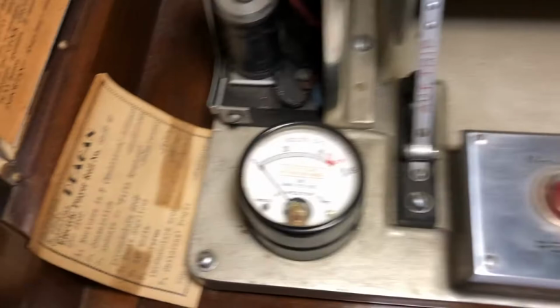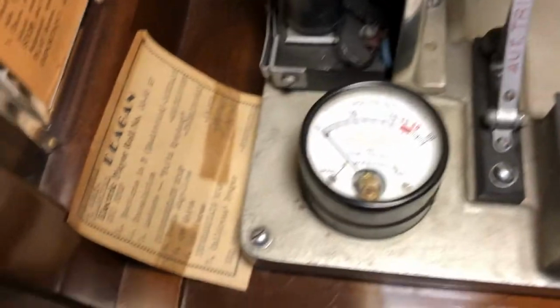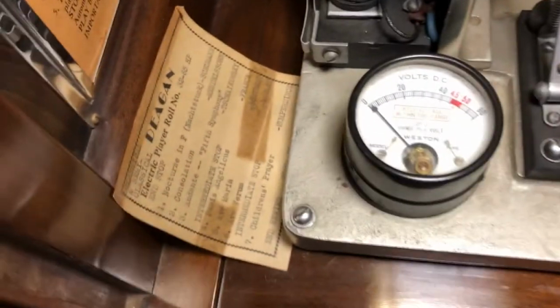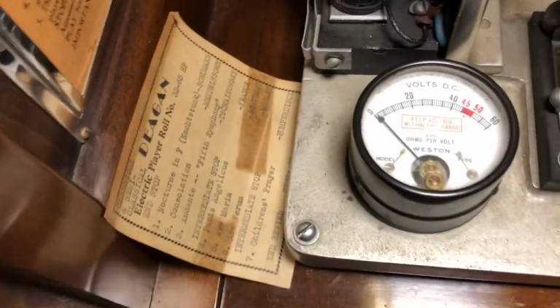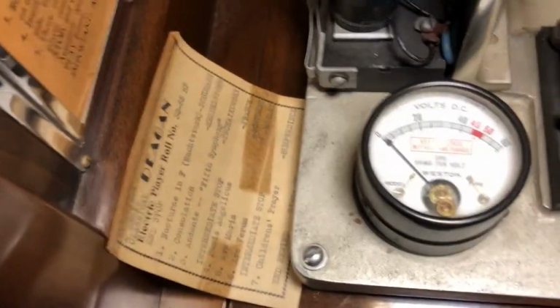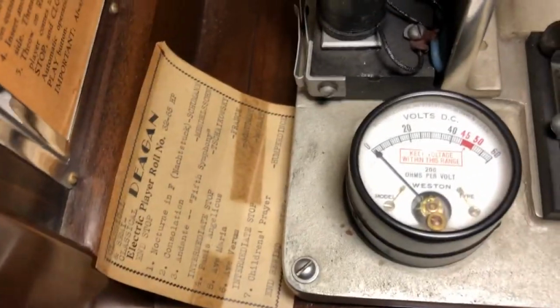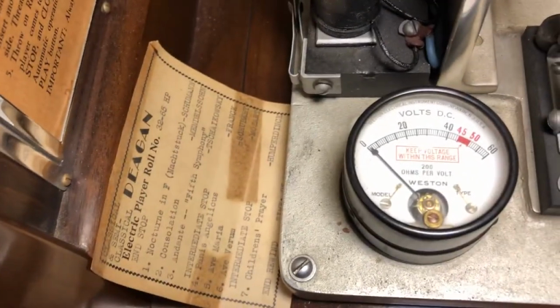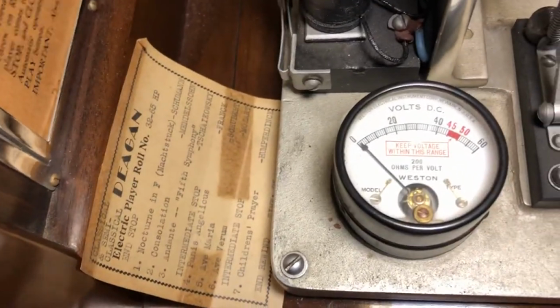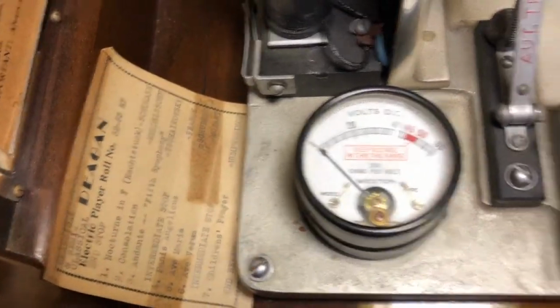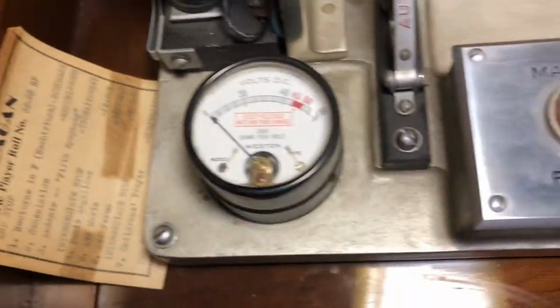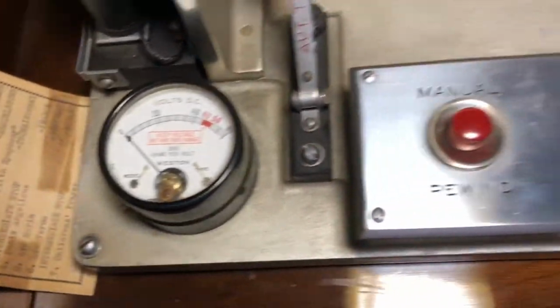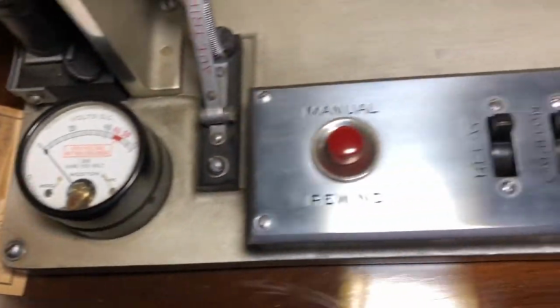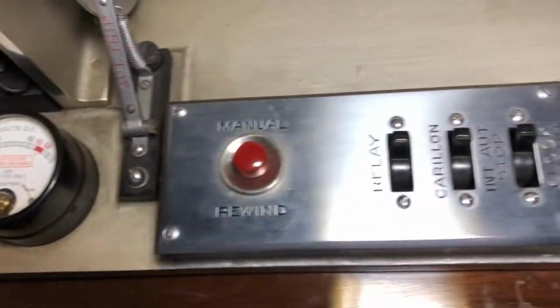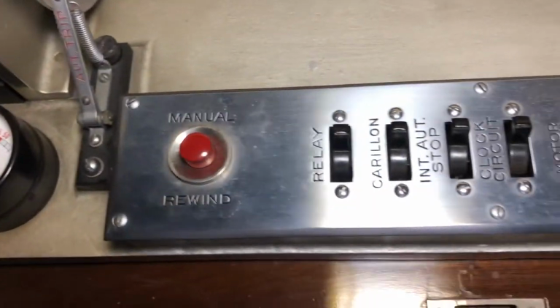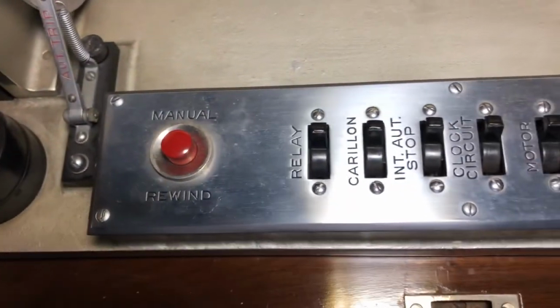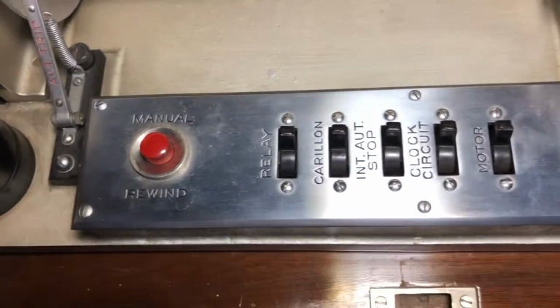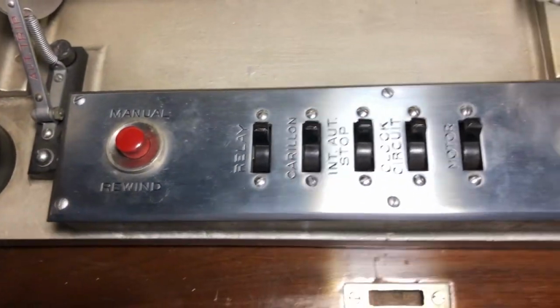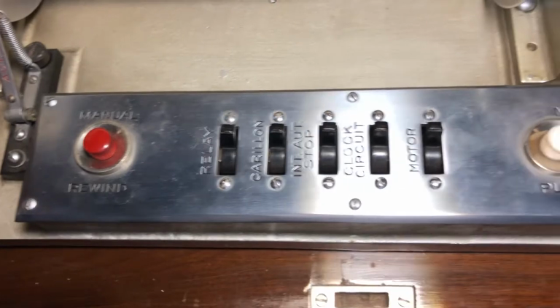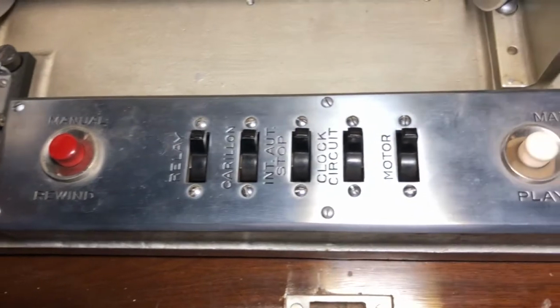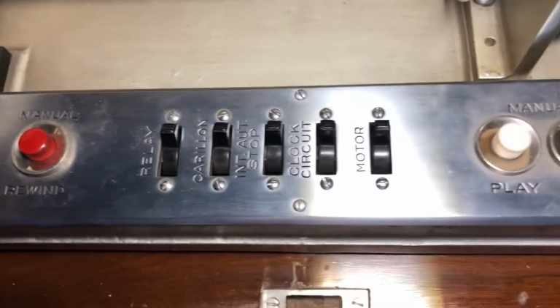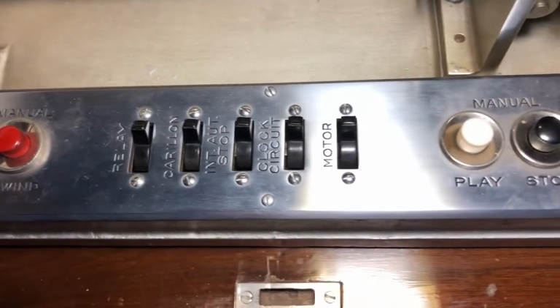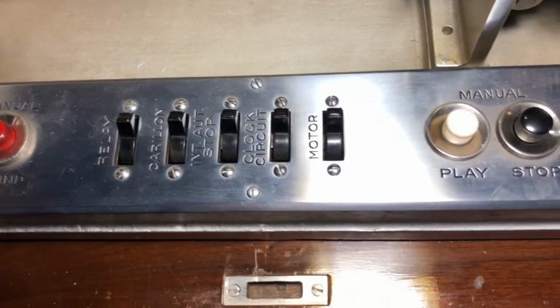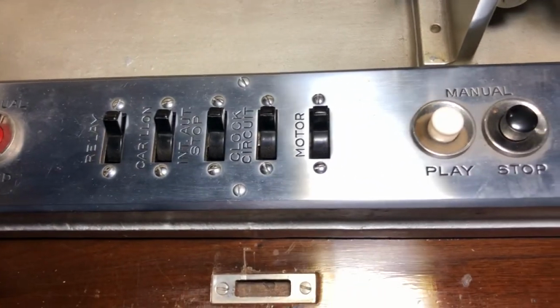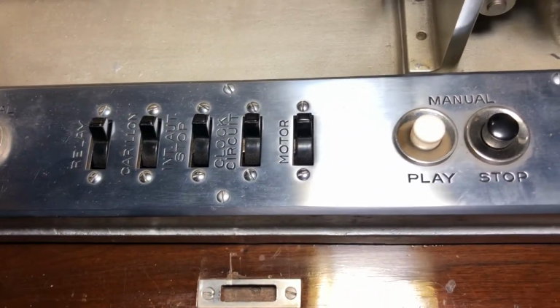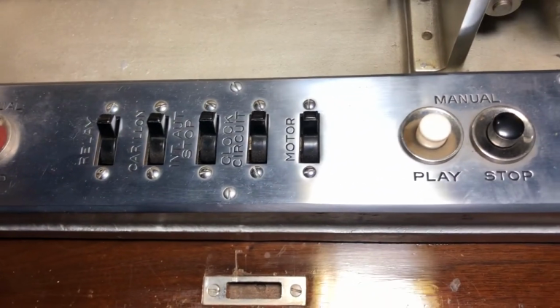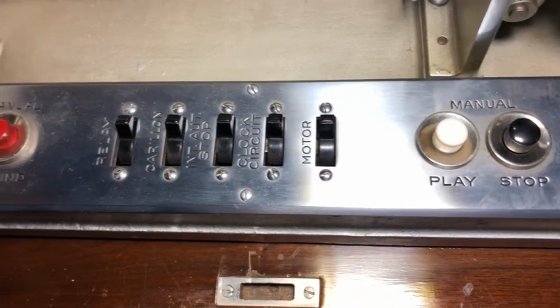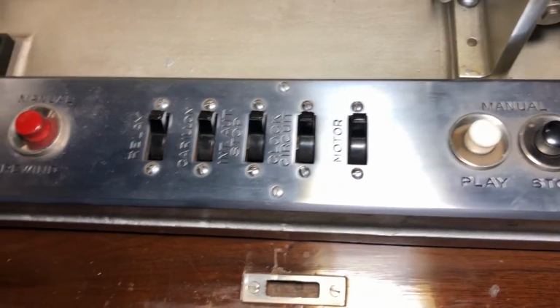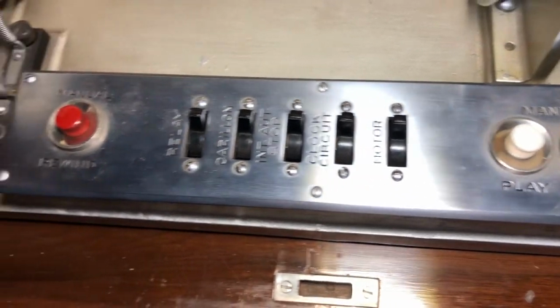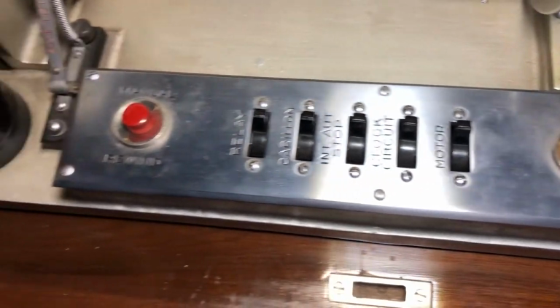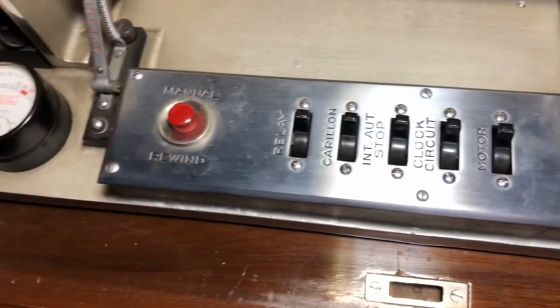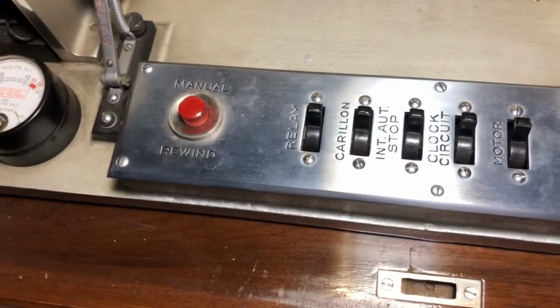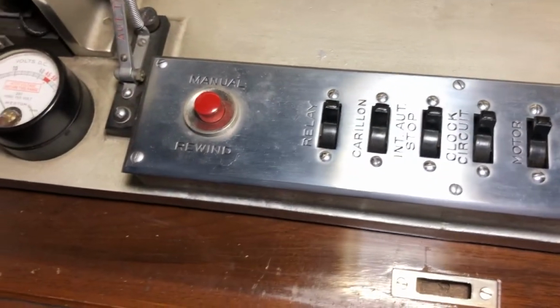There's a voltage meter on the side here and some controls, including rewind. This was made in Chicago.